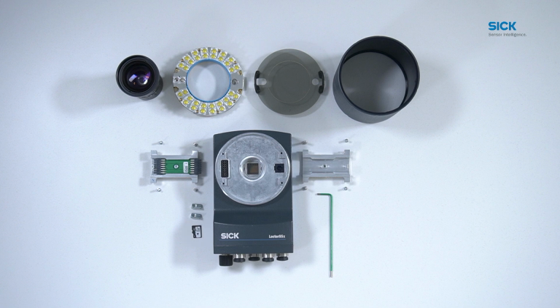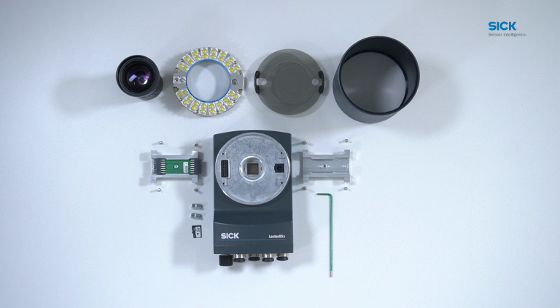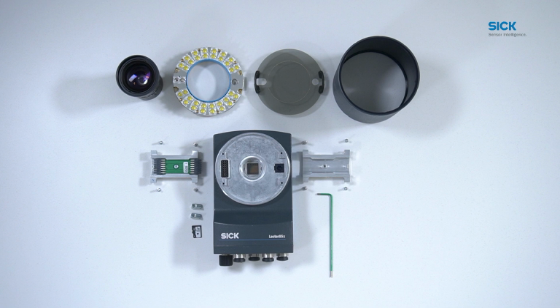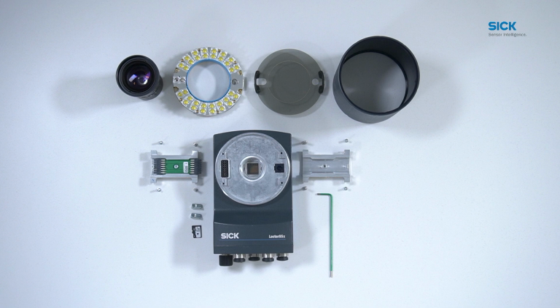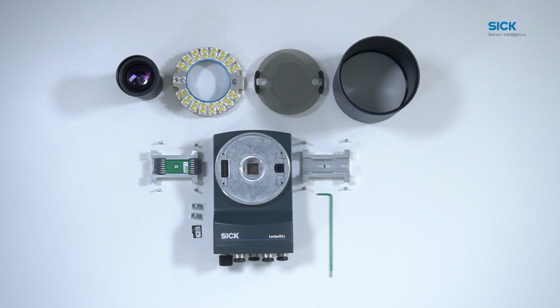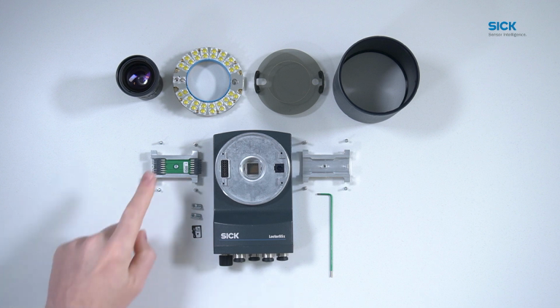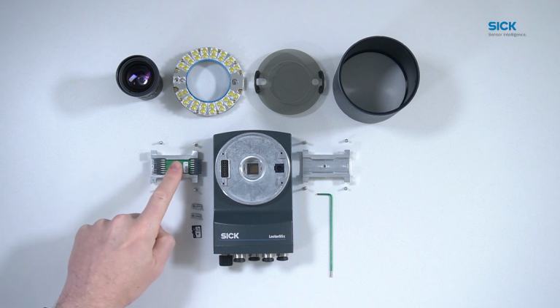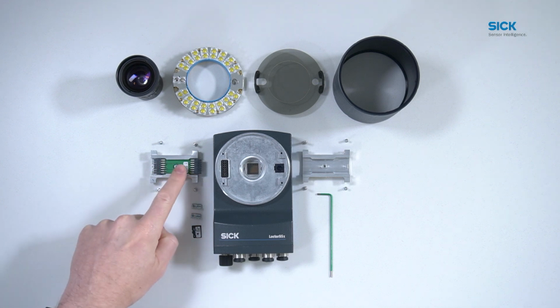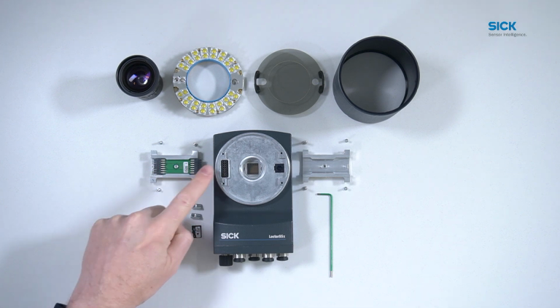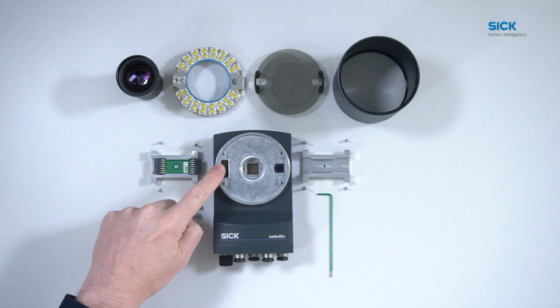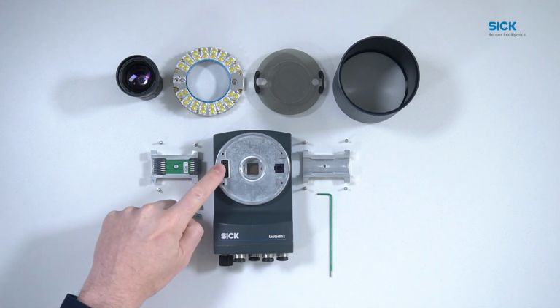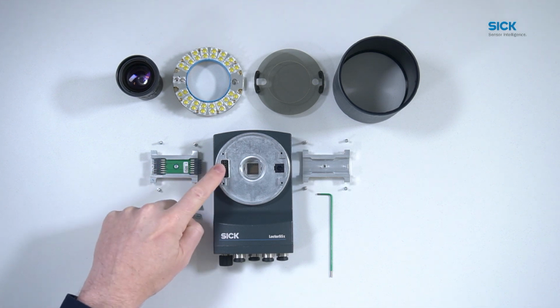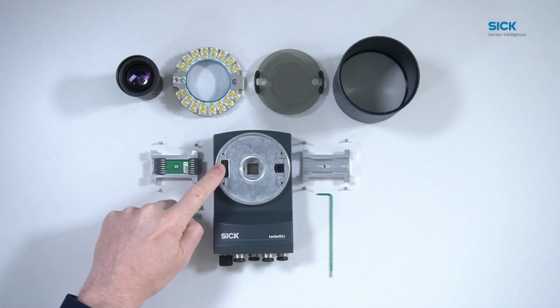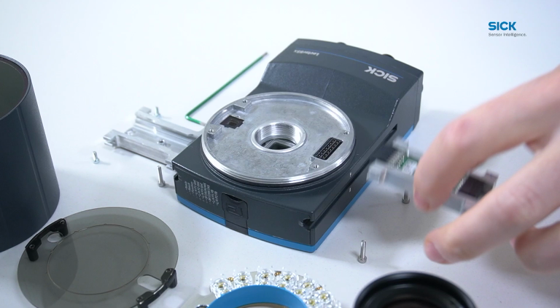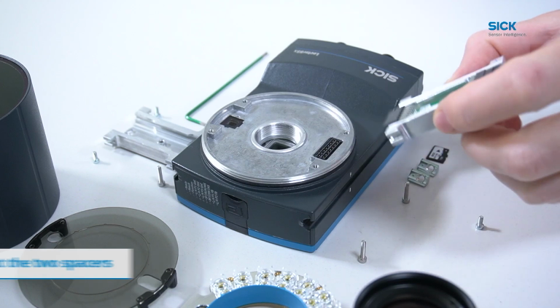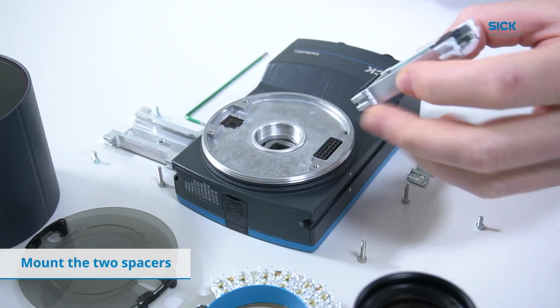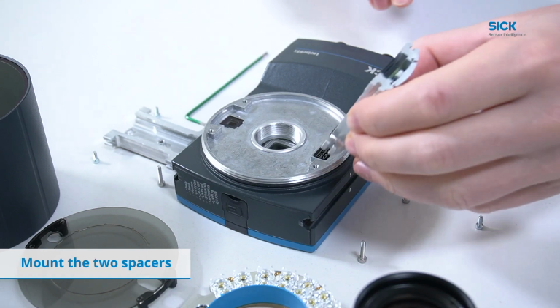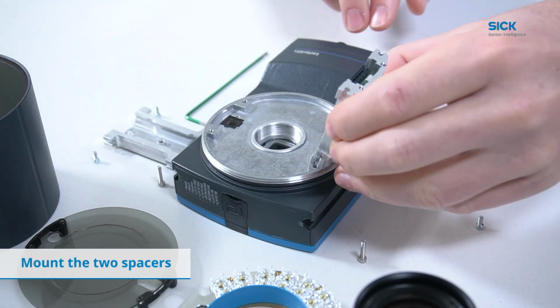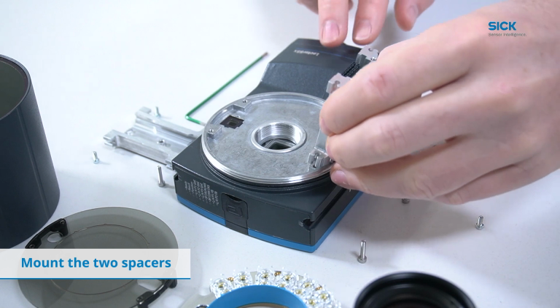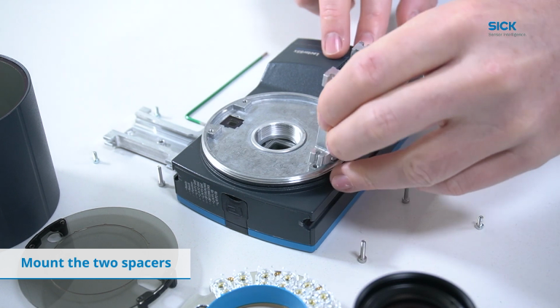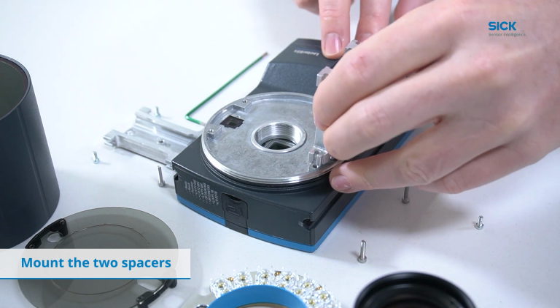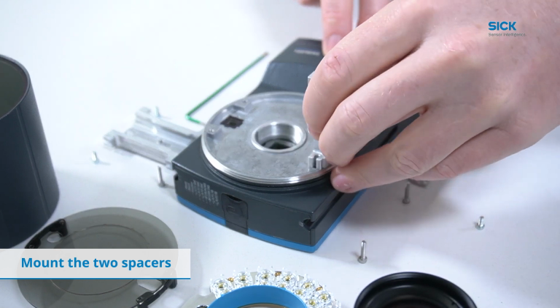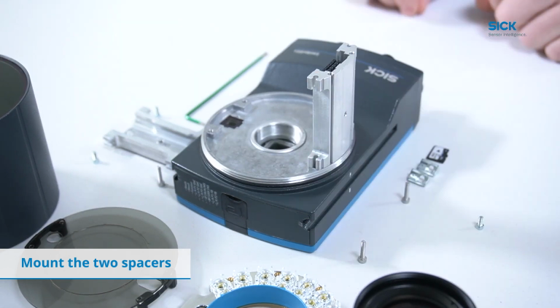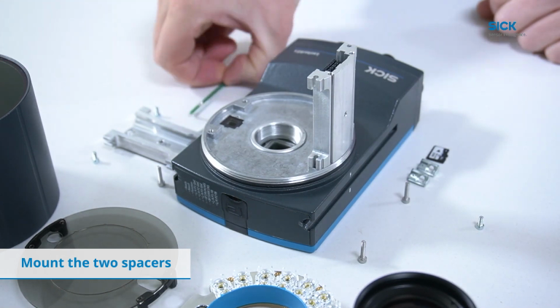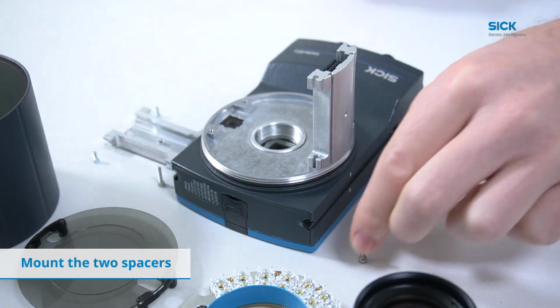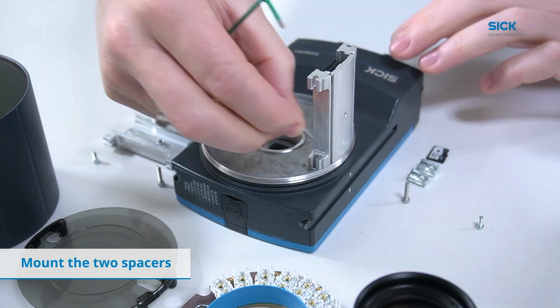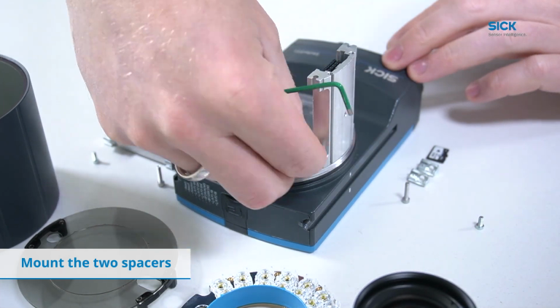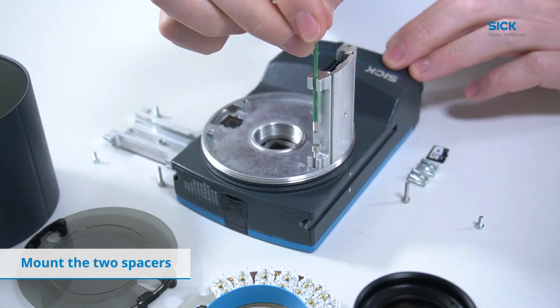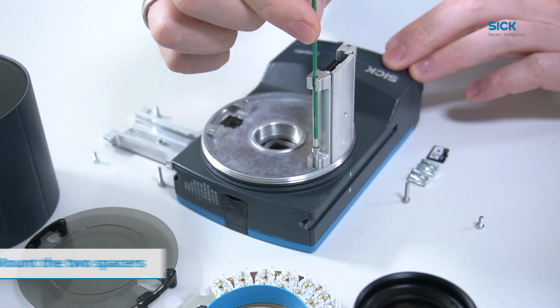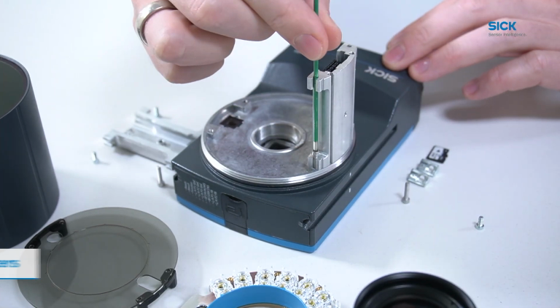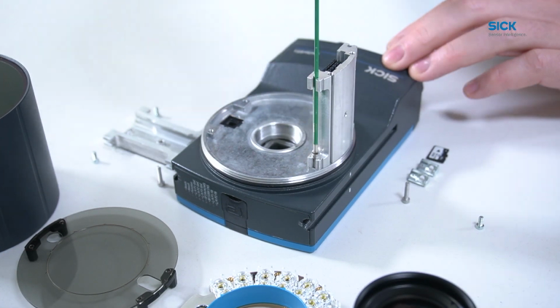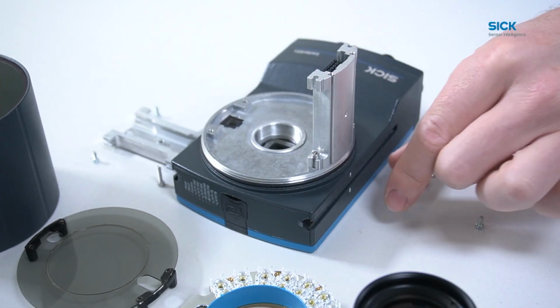Now let's assemble the product. First, put the two spacers on the body. One spacer has a connector which goes on this side. Fix them in place with the supplied screws.